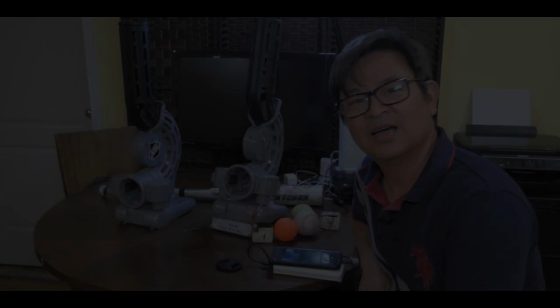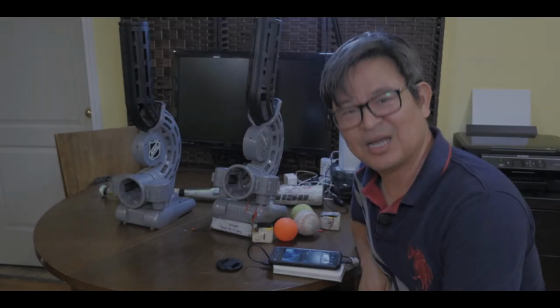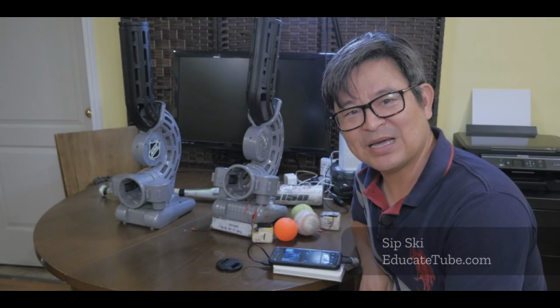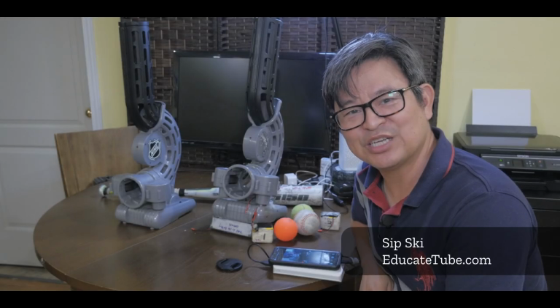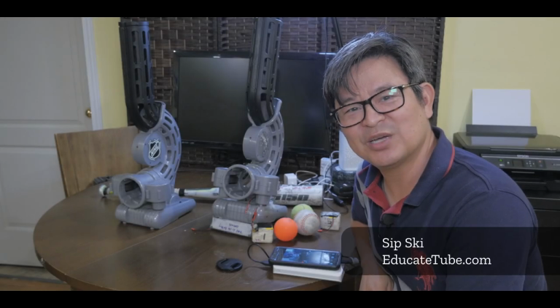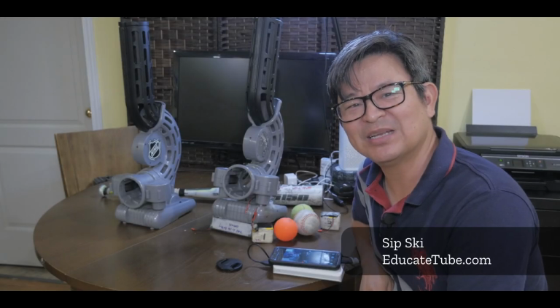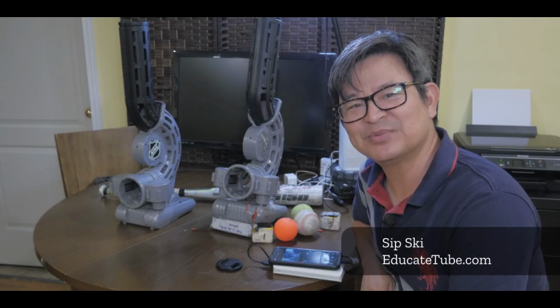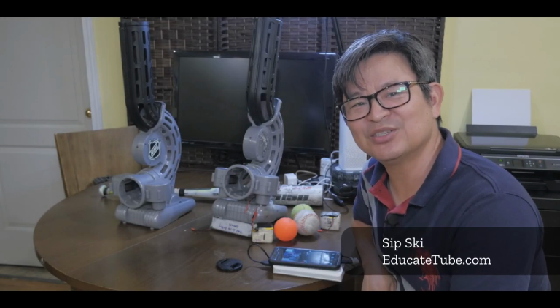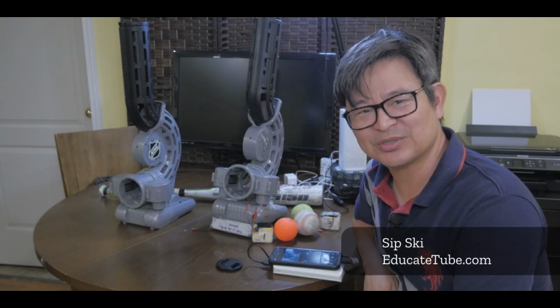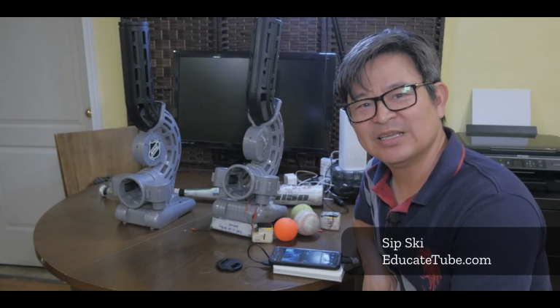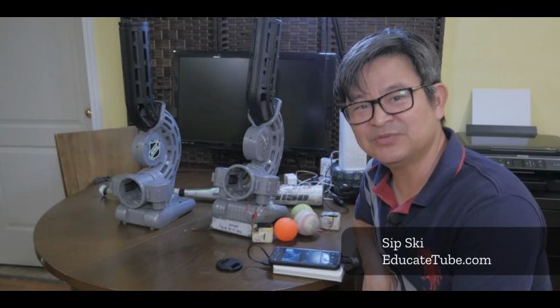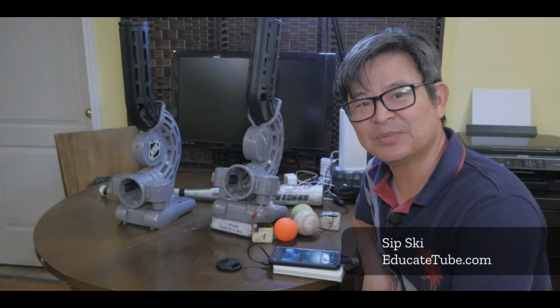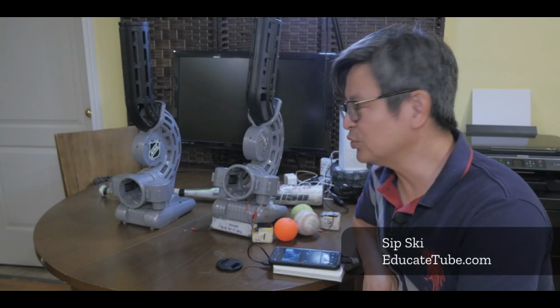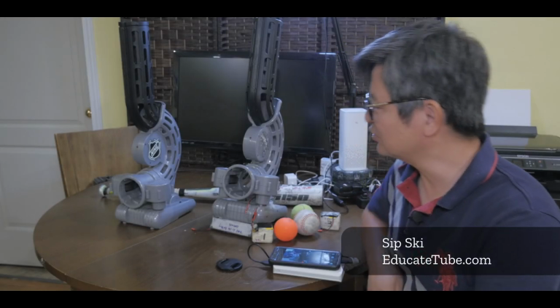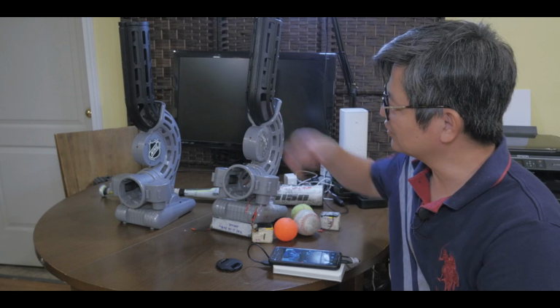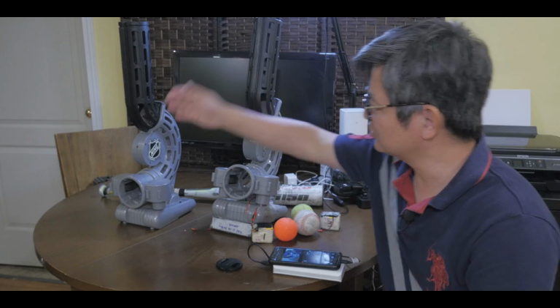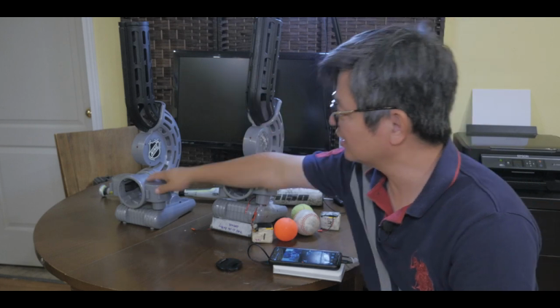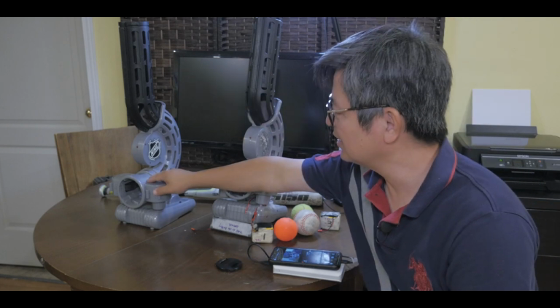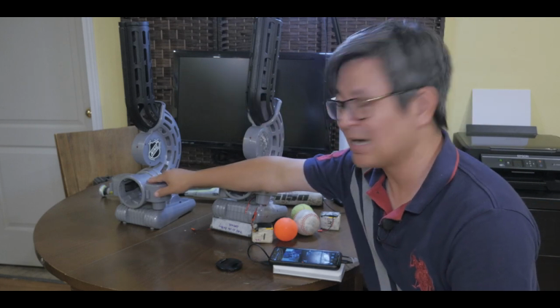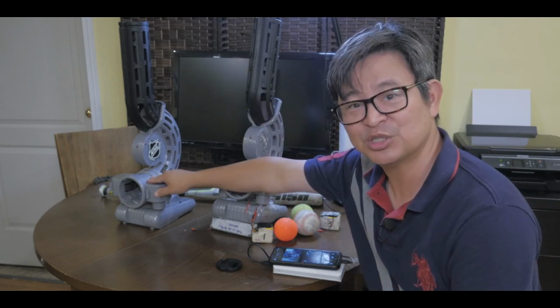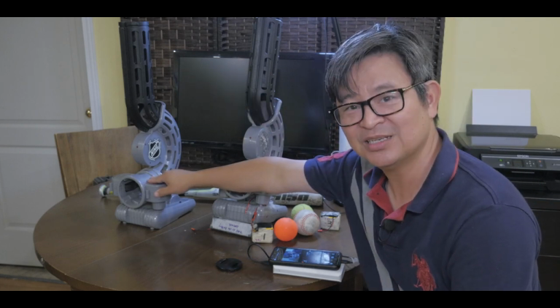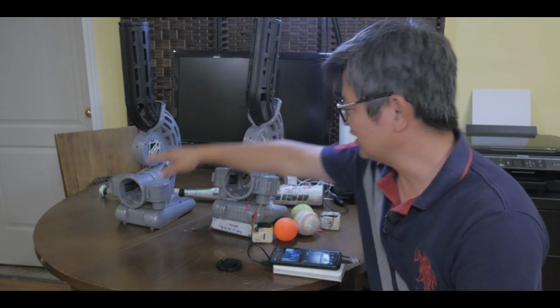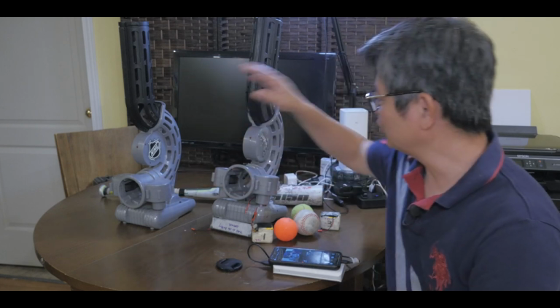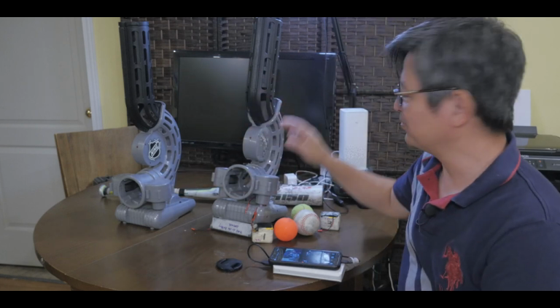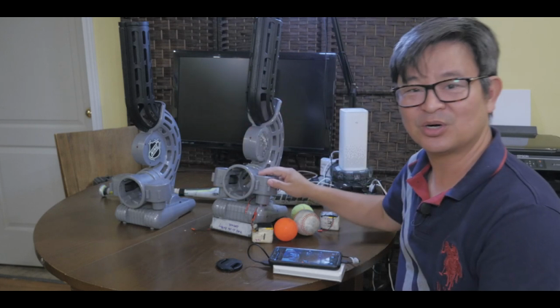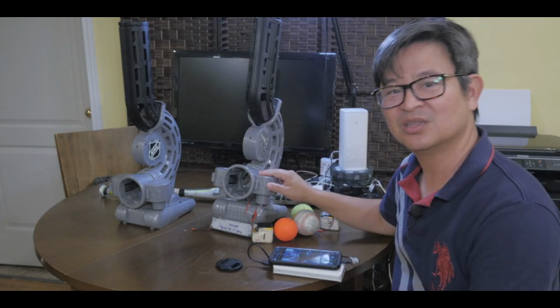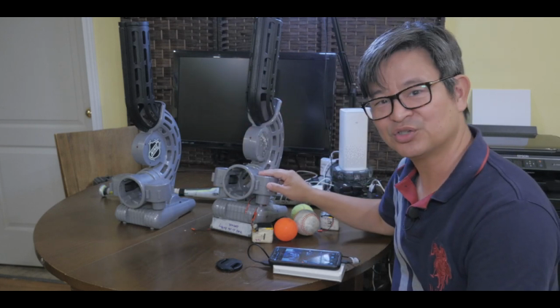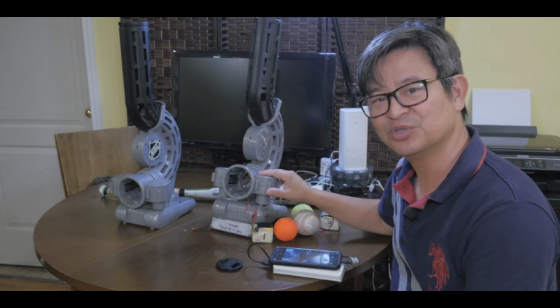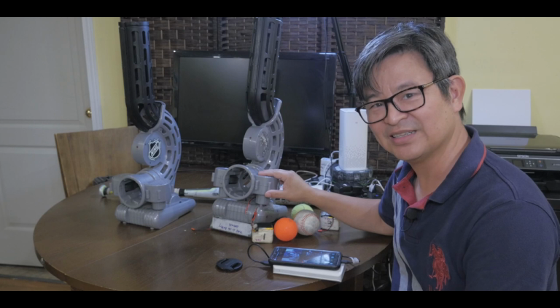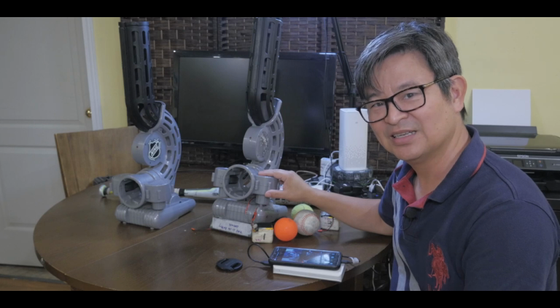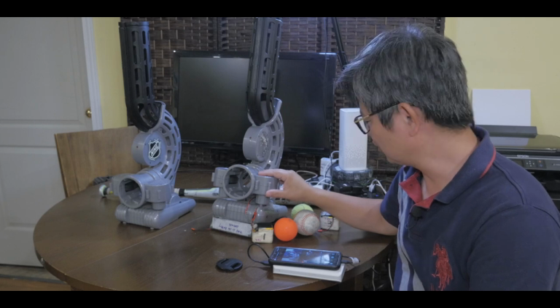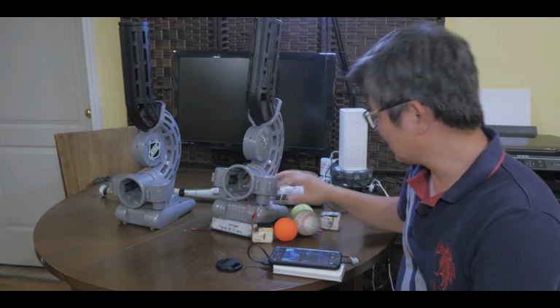Hi, welcome back to EducateTube.com. My name is Sipski, your host. In this video, I'm going to show you how to convert this street hockey pass-through machine into a baseball launcher machine. Let me show you right now.